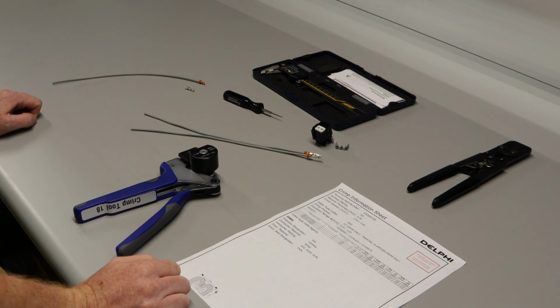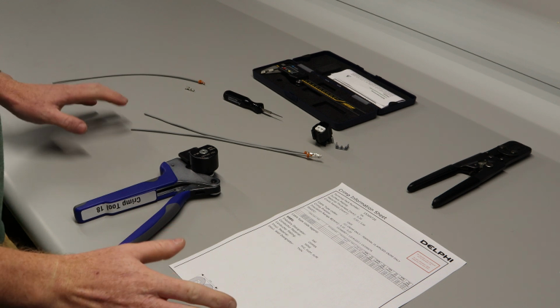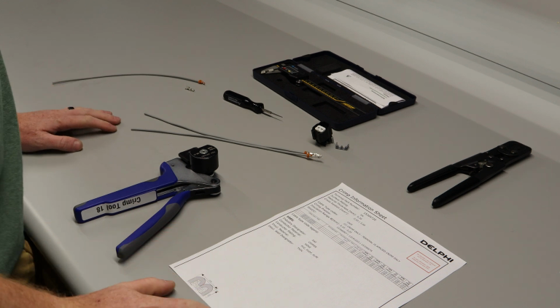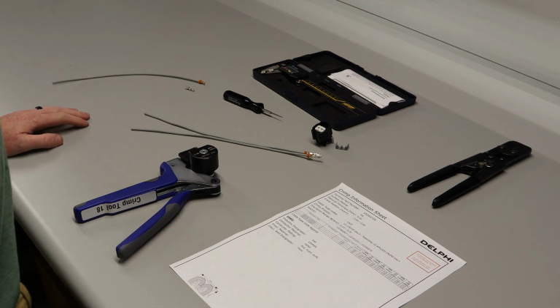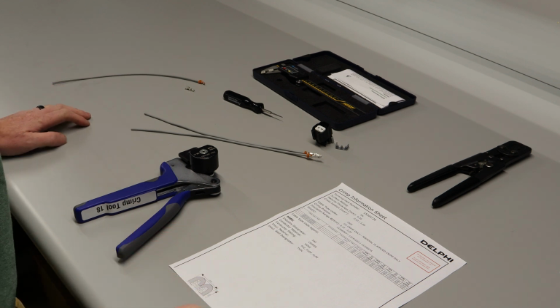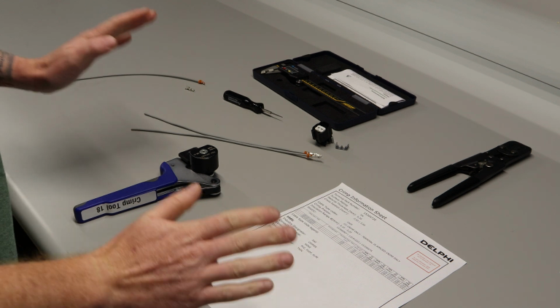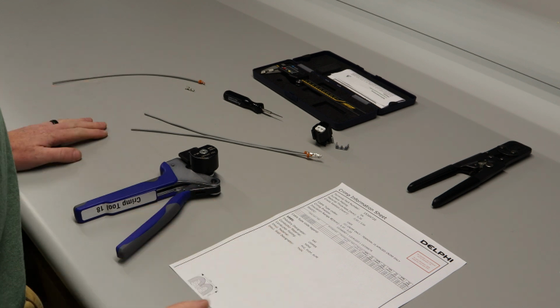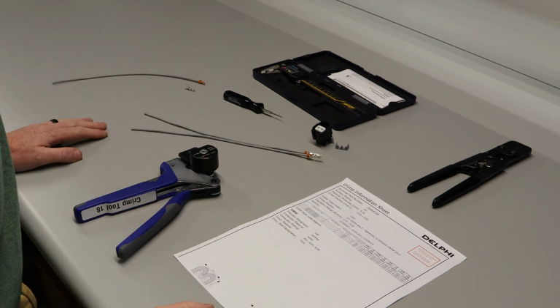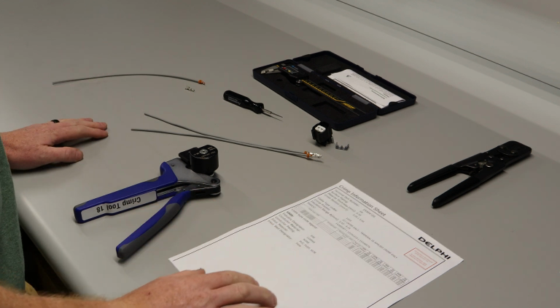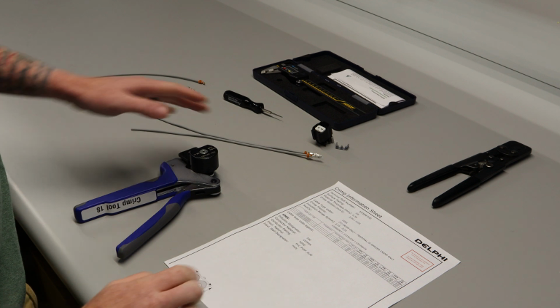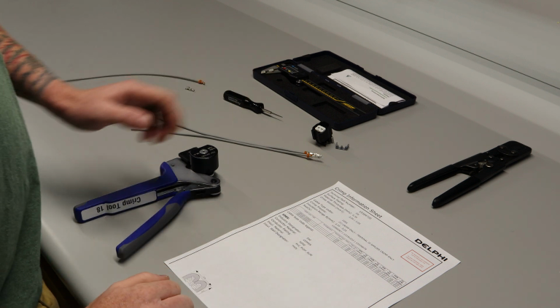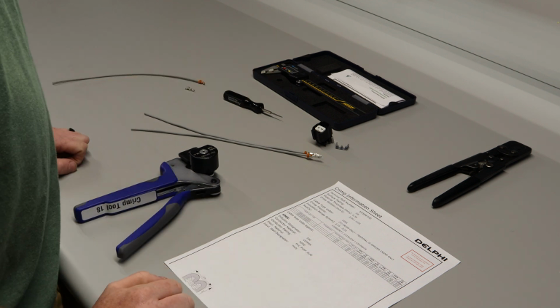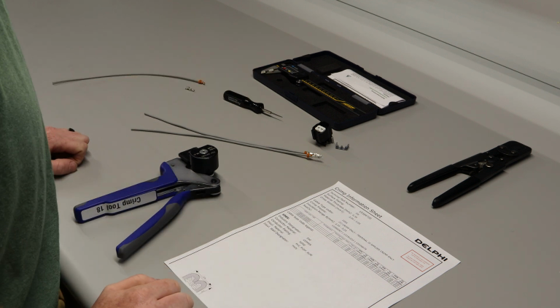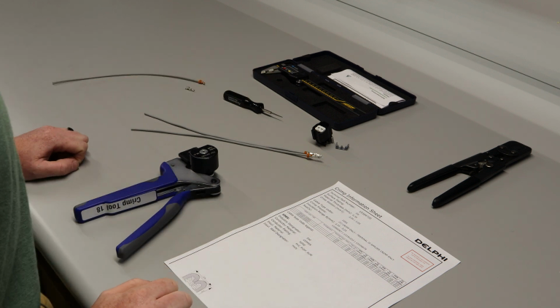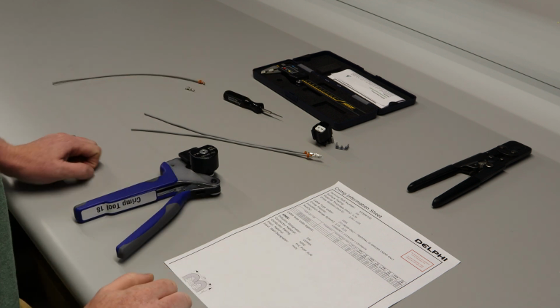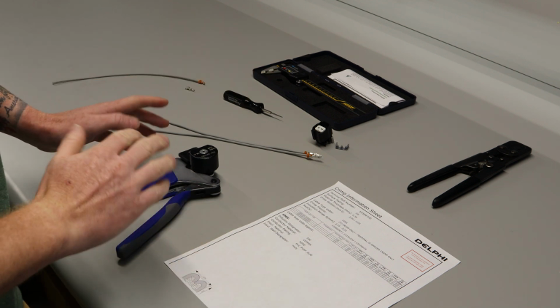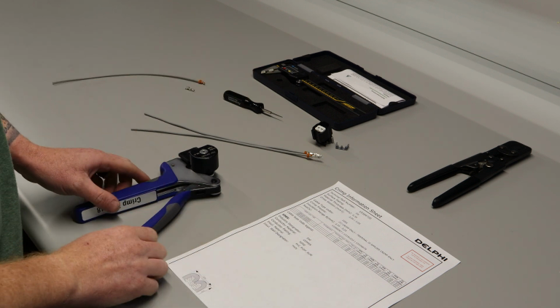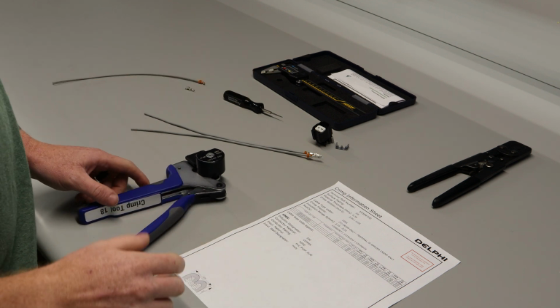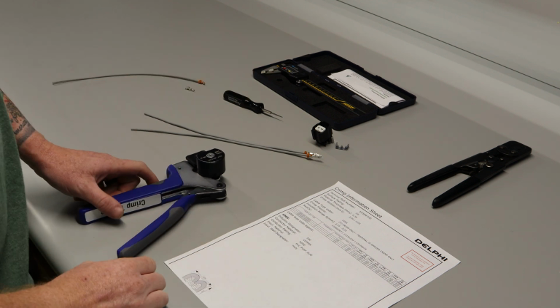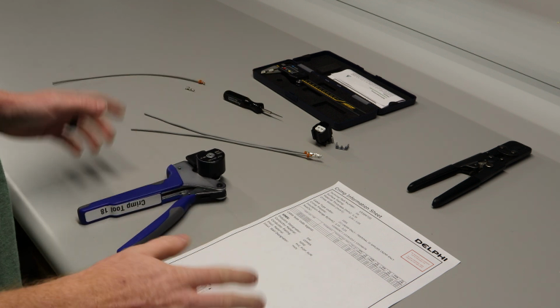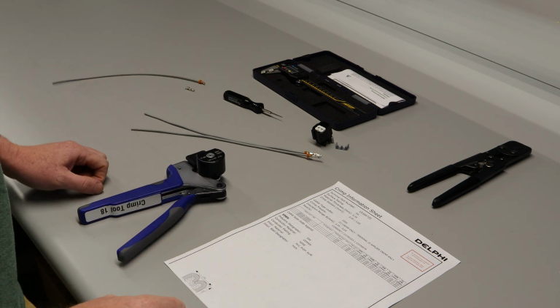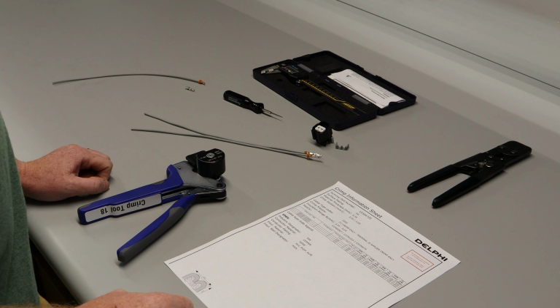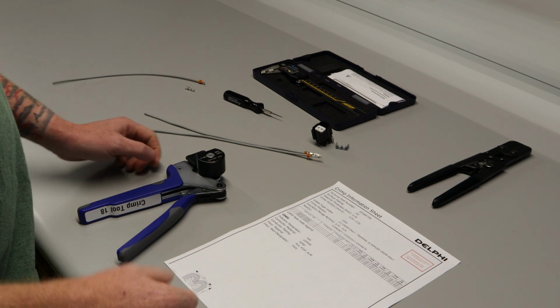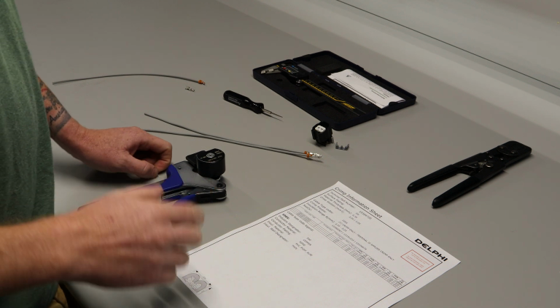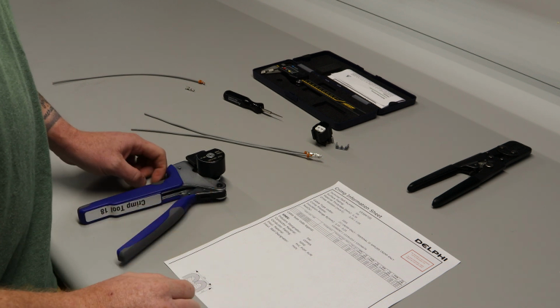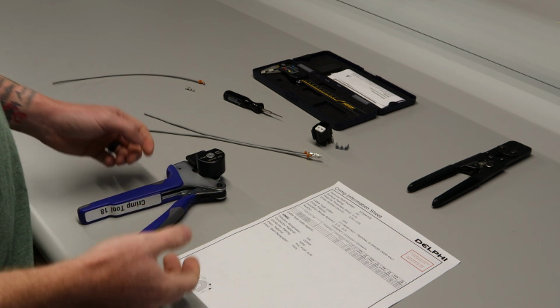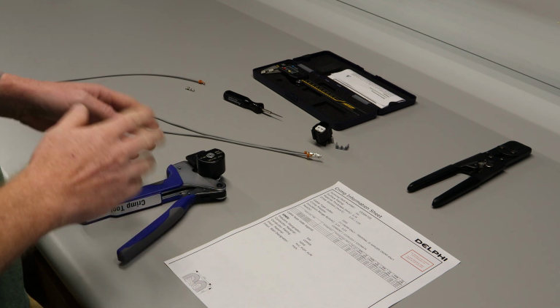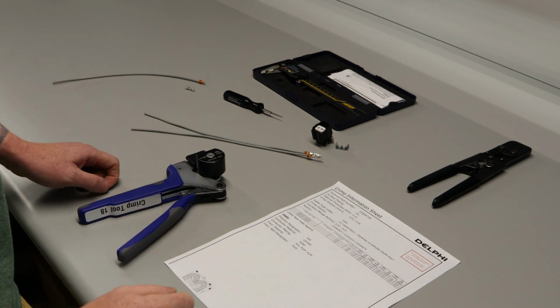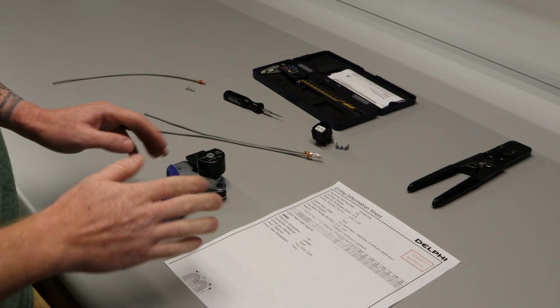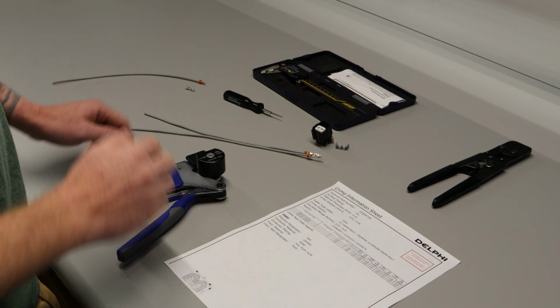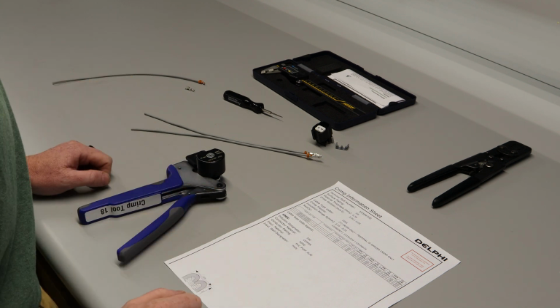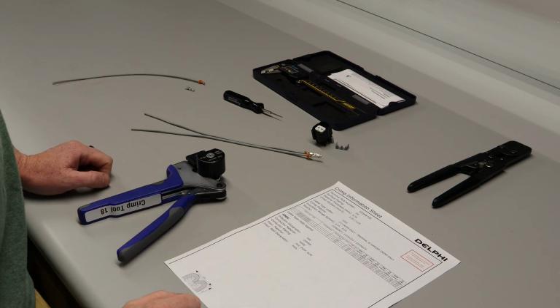This is Bill with BP Automotive. We're going to go over a couple things as far as crimp tooling today. We already have a video up but we figured we'd get a little better quality one and maybe do a little bit more in-depth or a more repeated test for you.